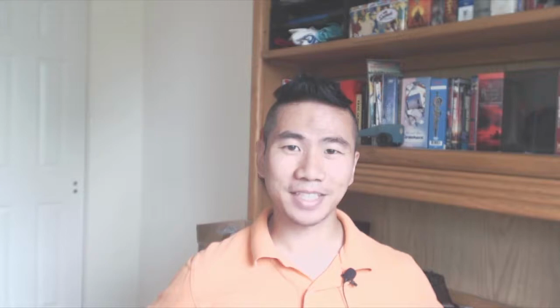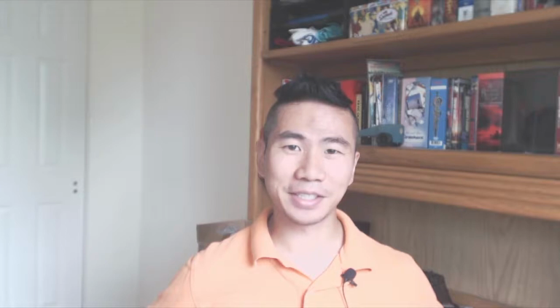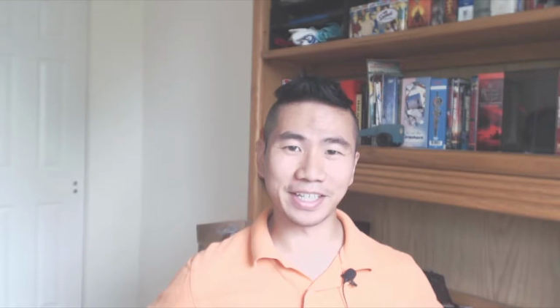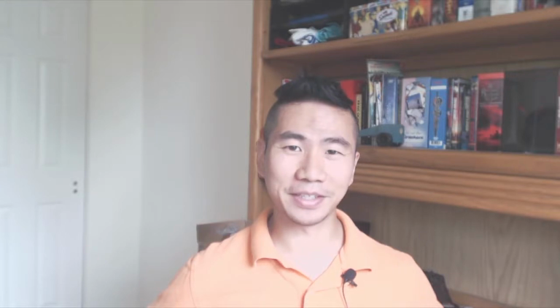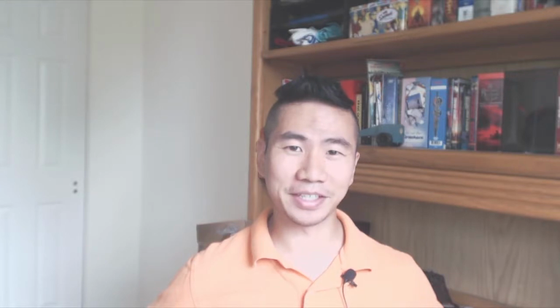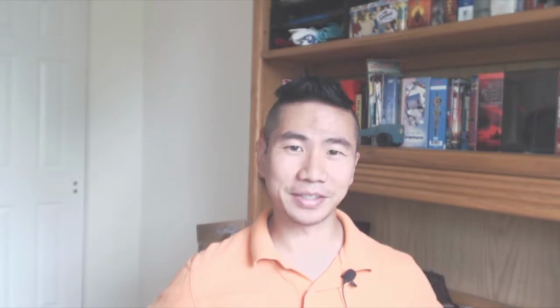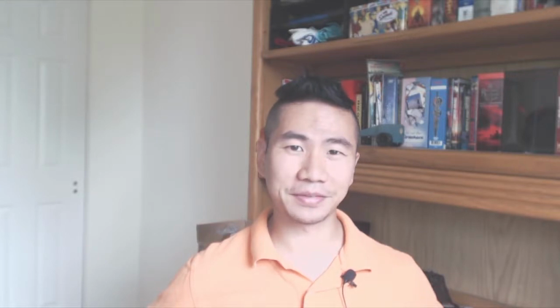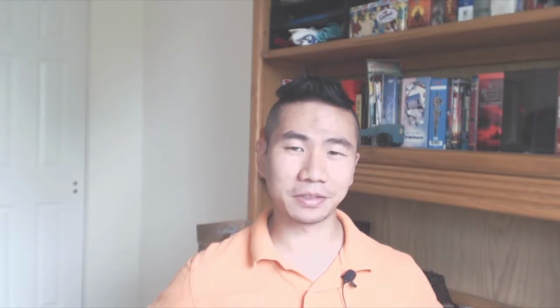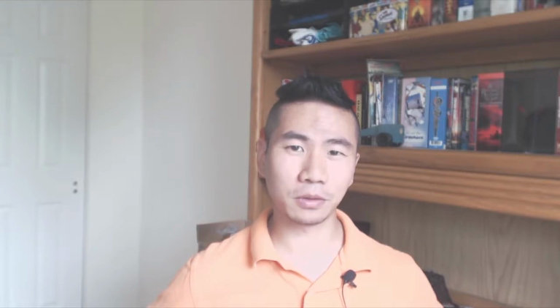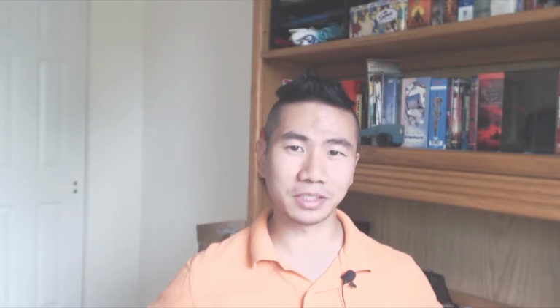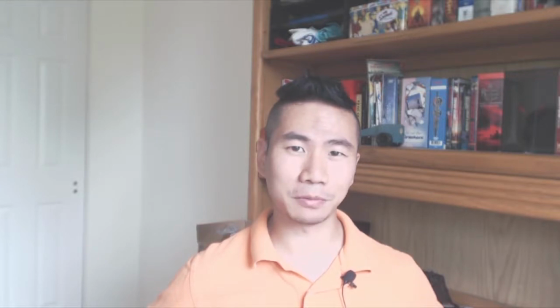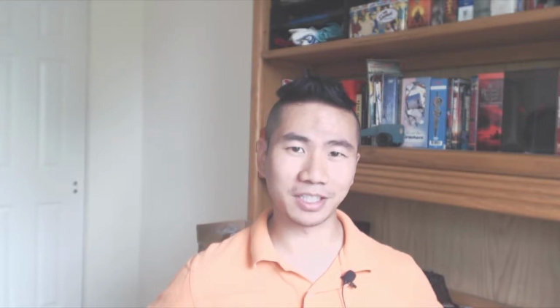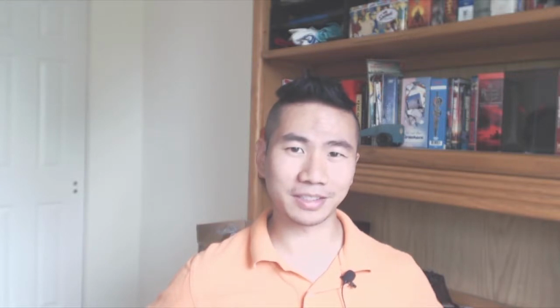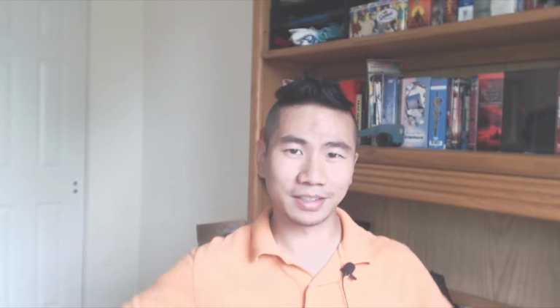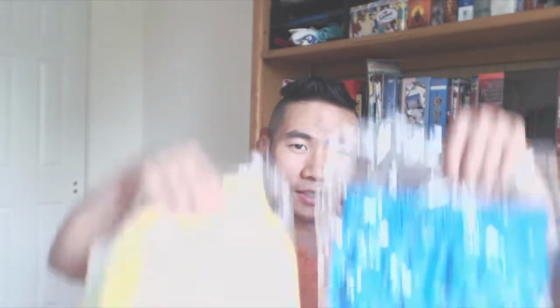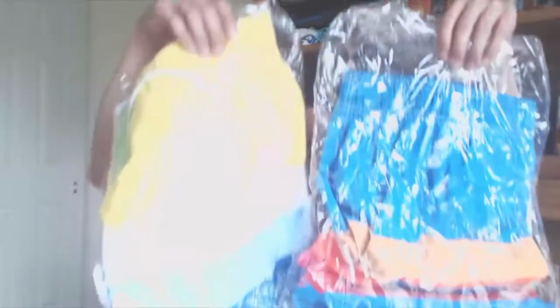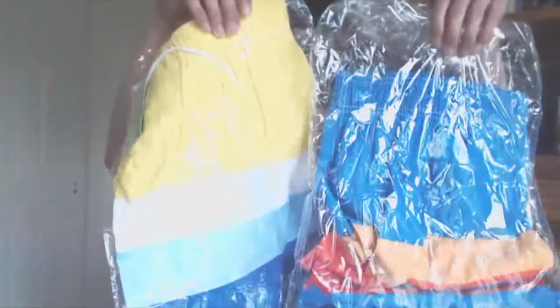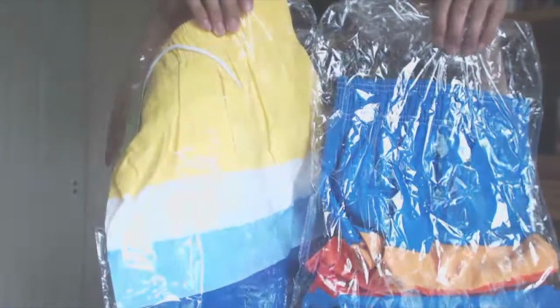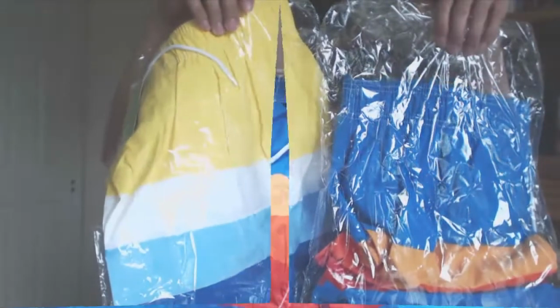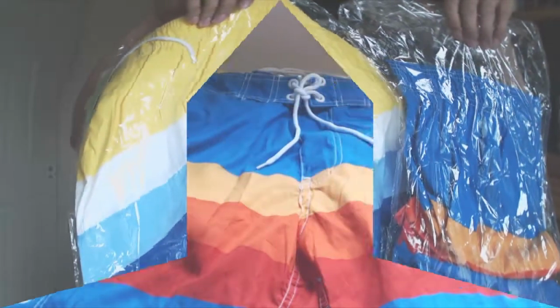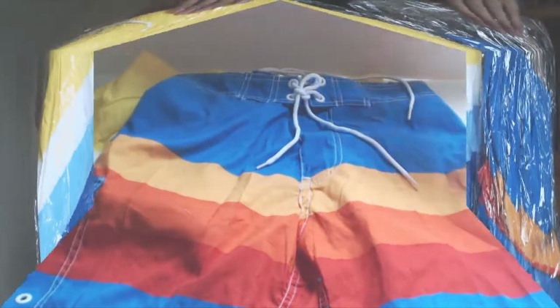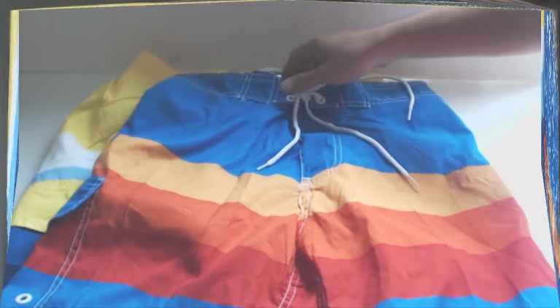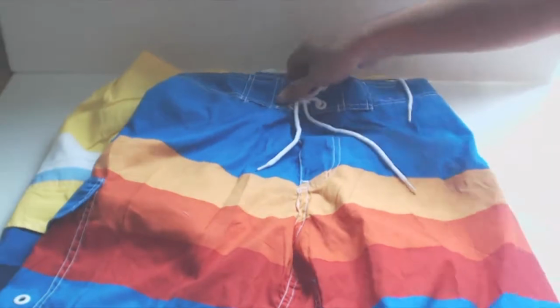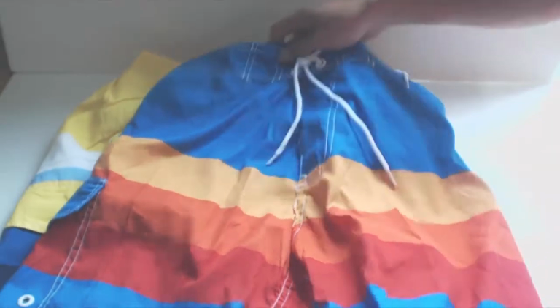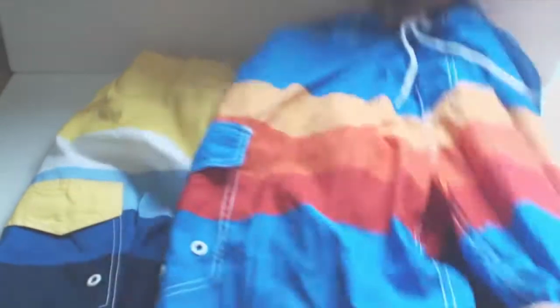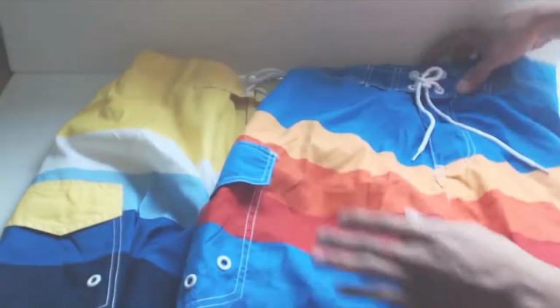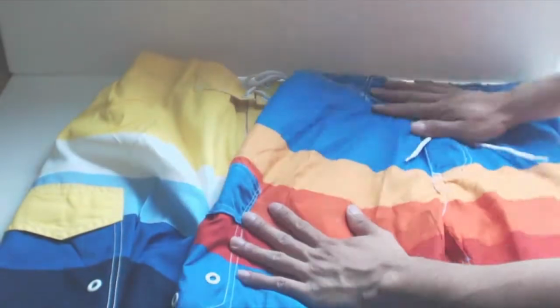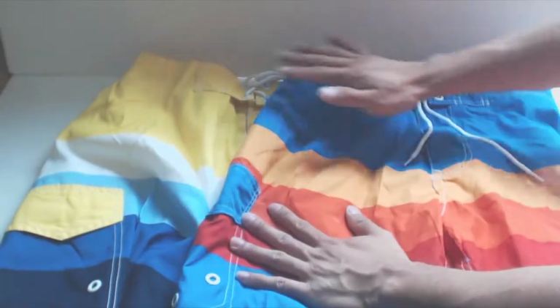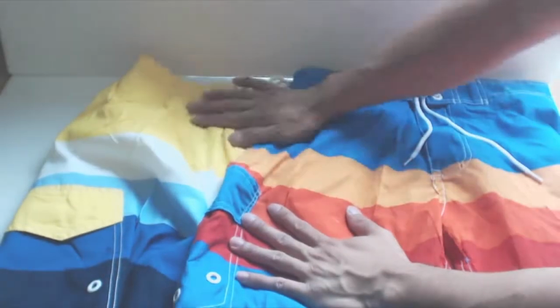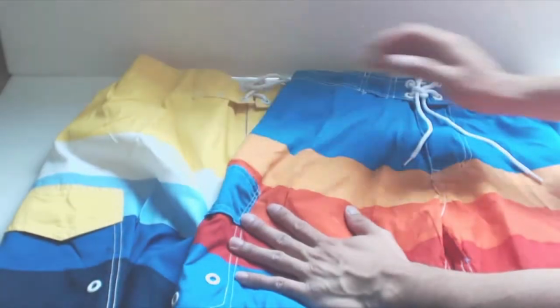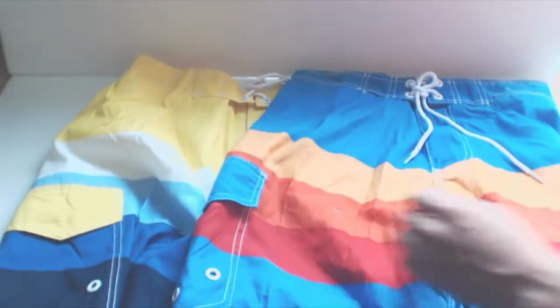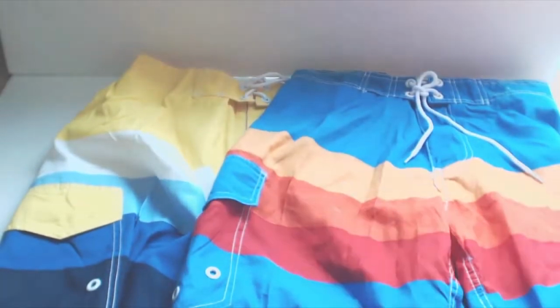Hey, how's it going guys? Phil here, and this is a review for Silk World Swim Trunks. You'll receive two swim trunks per order. This is the medium size.